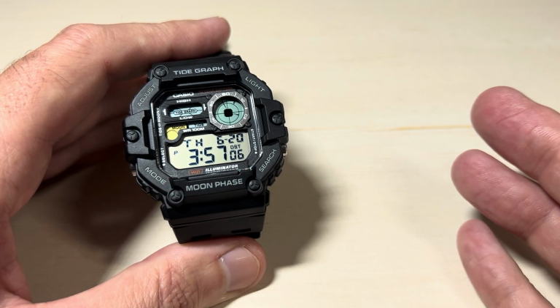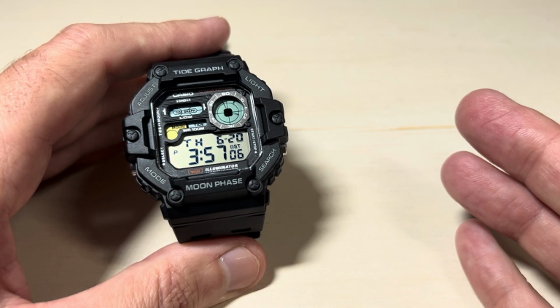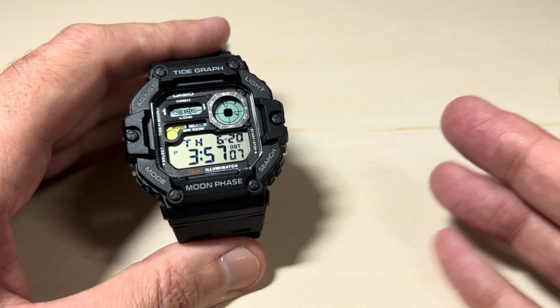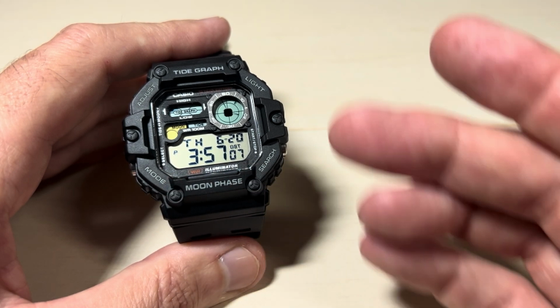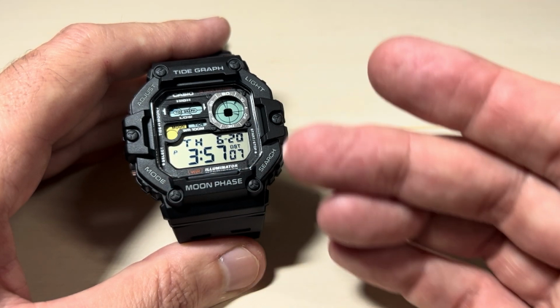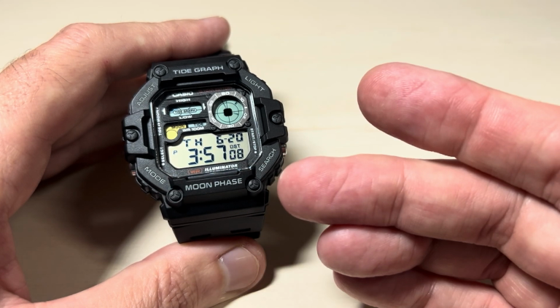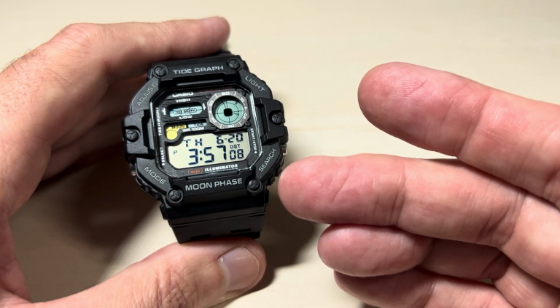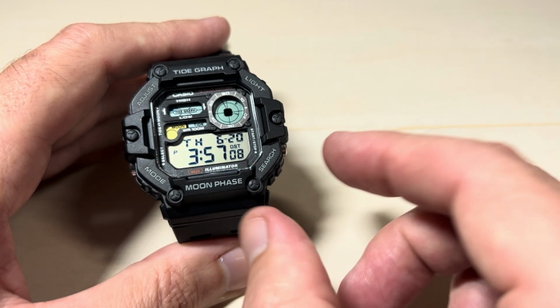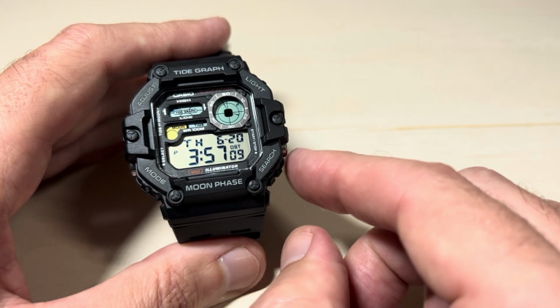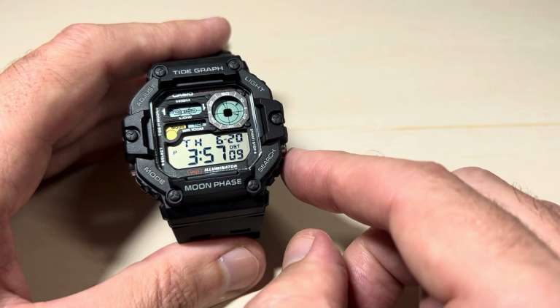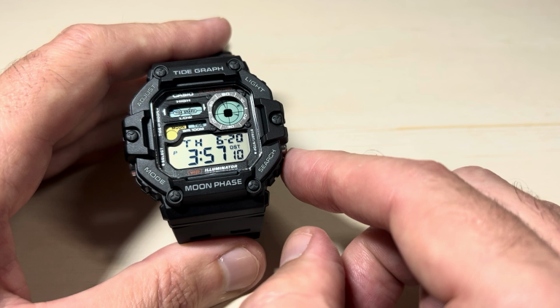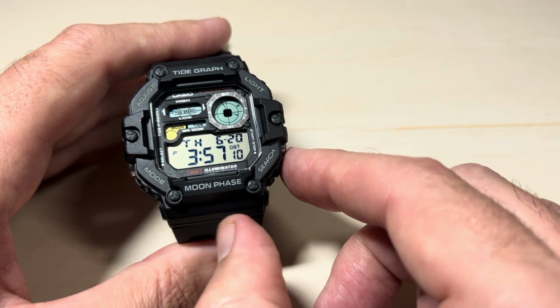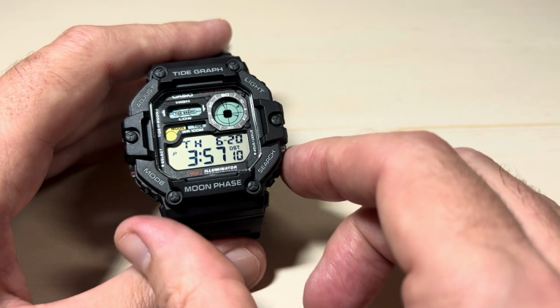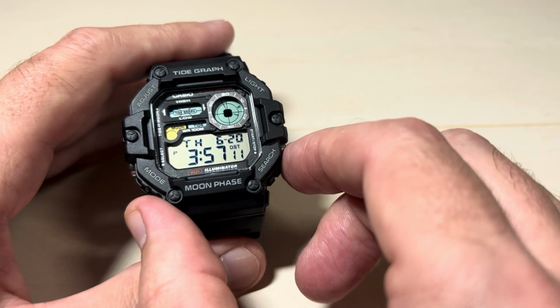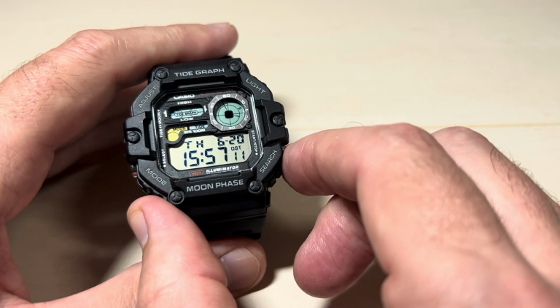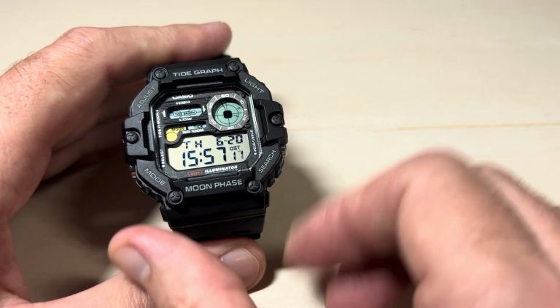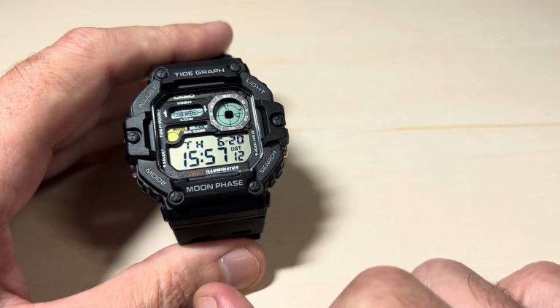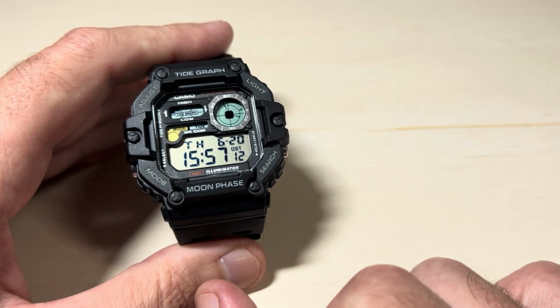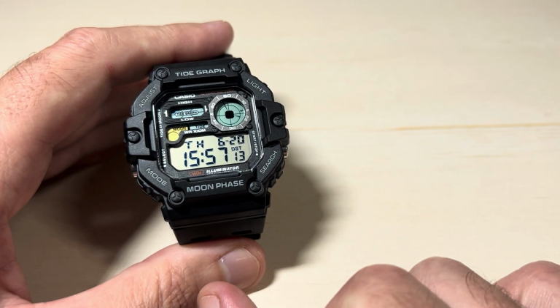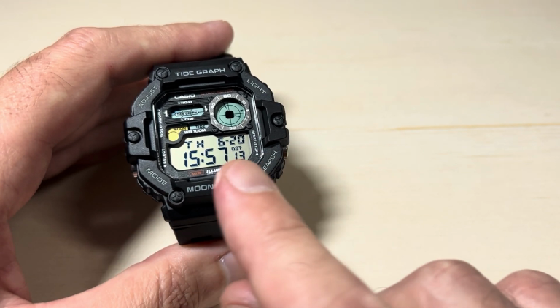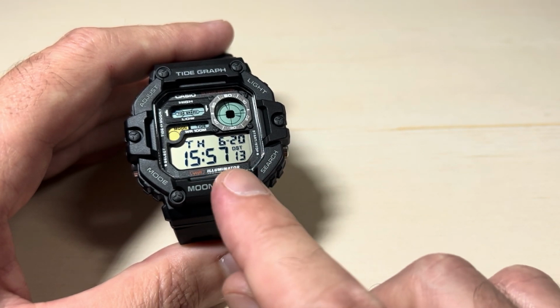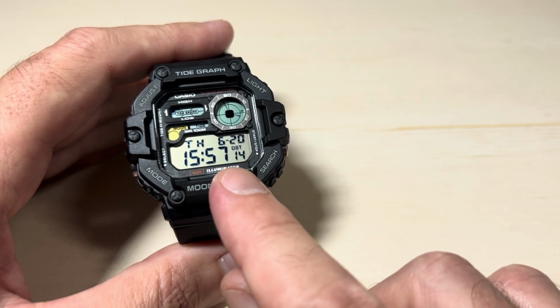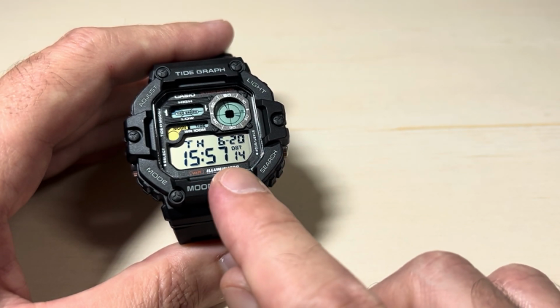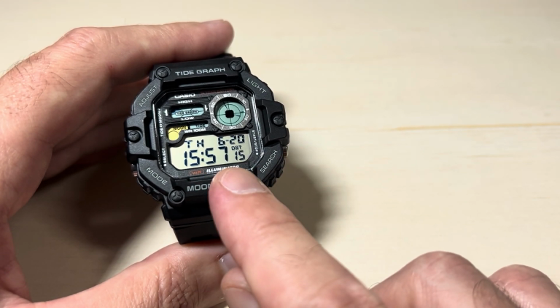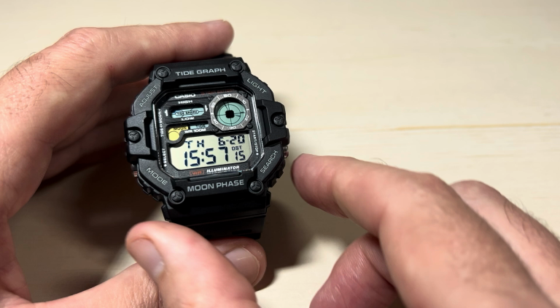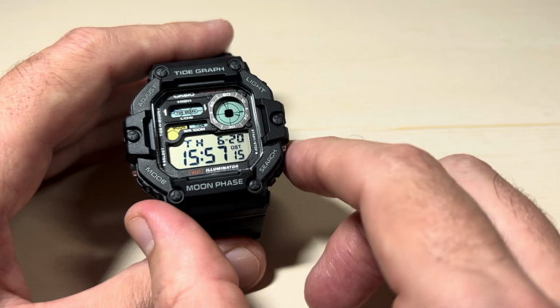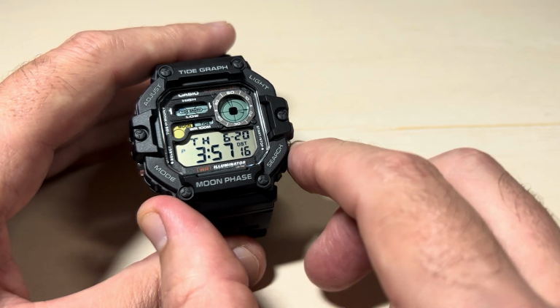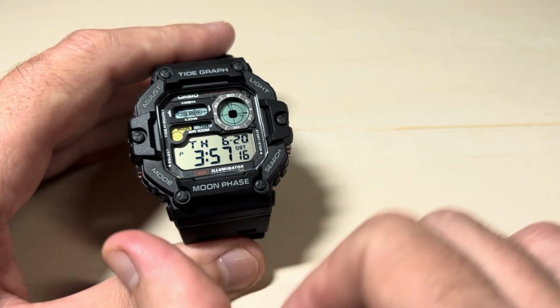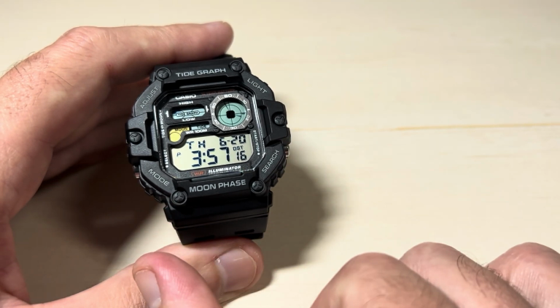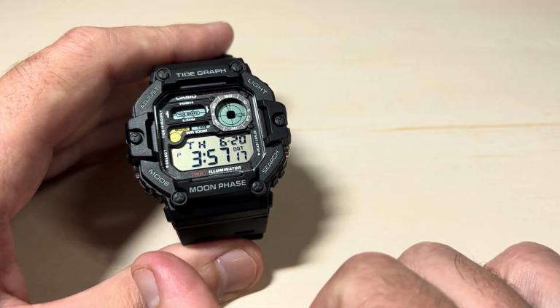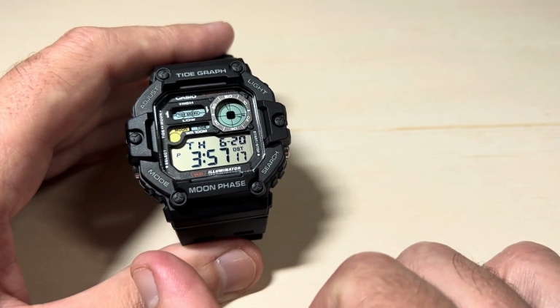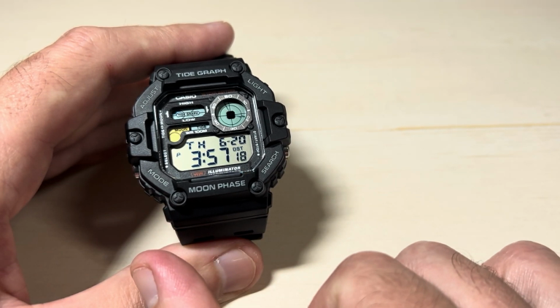All it is is a toggle from your main timekeeping mode. If you press the bottom right button, it will toggle your display. Now I'm in 24-hour format. Now I'm in 12-hour format.